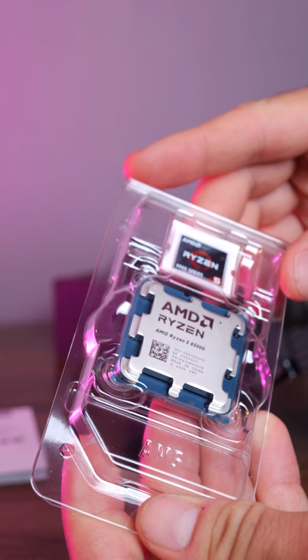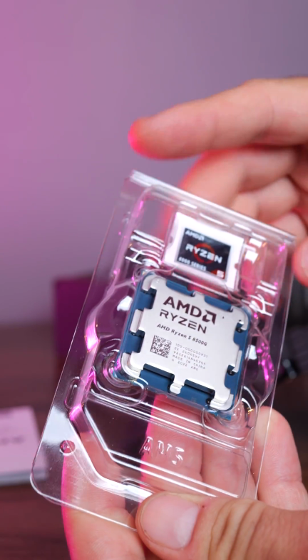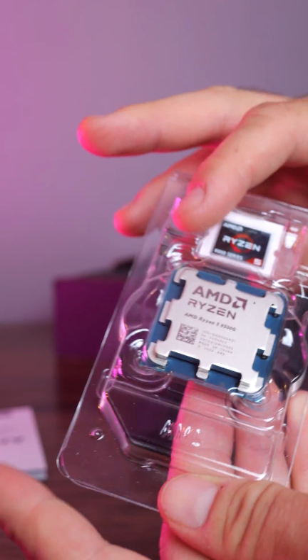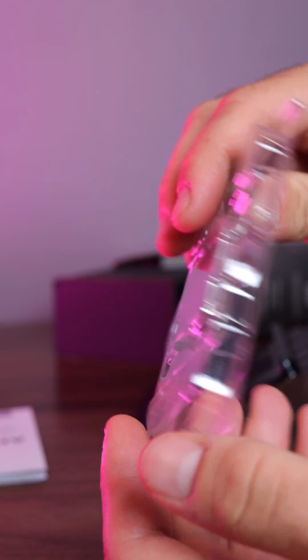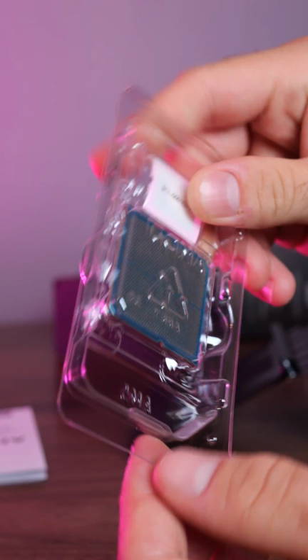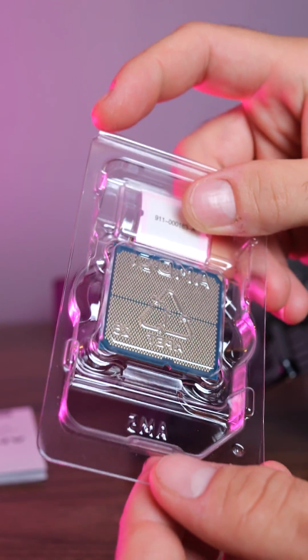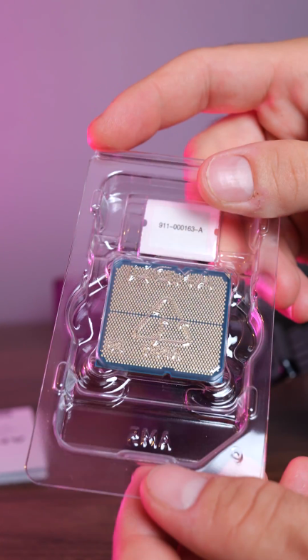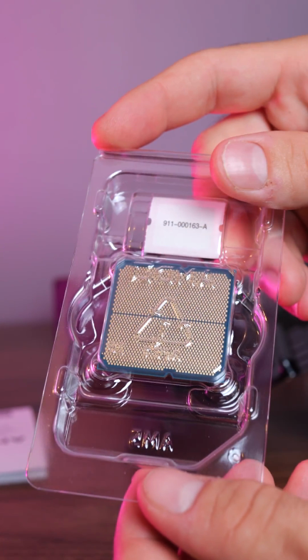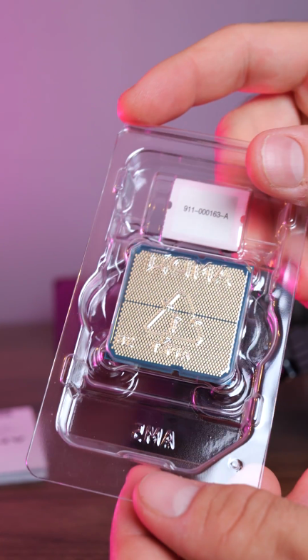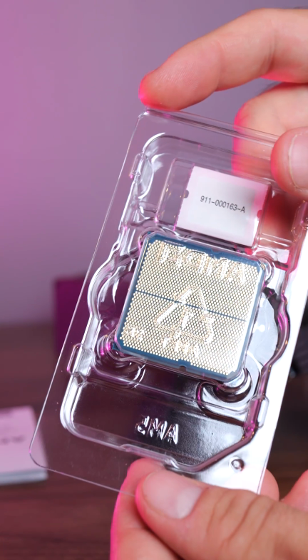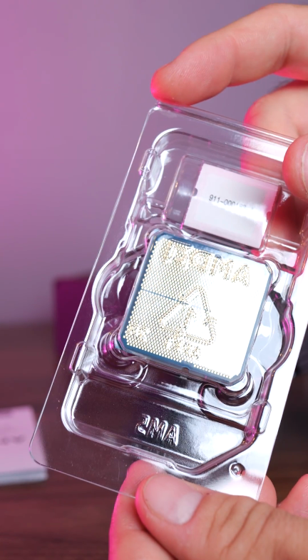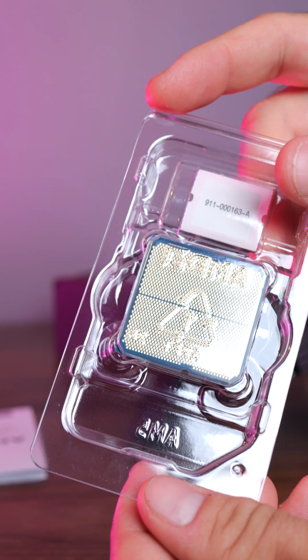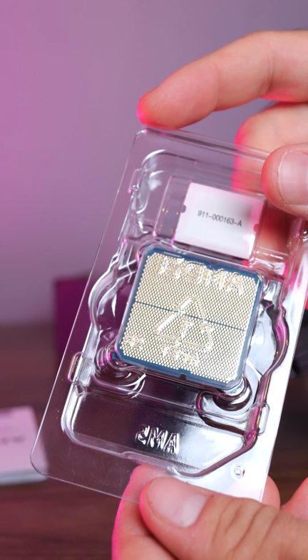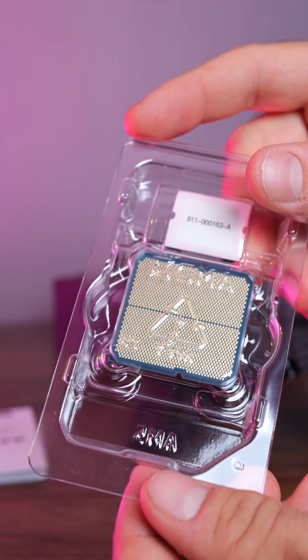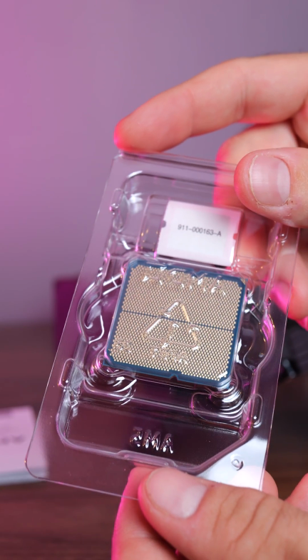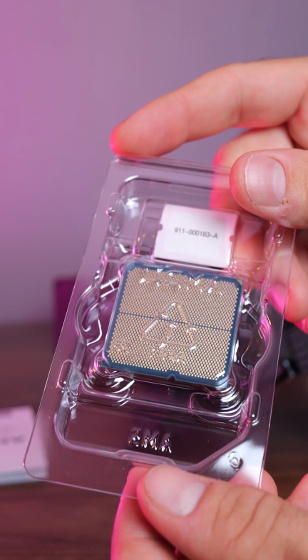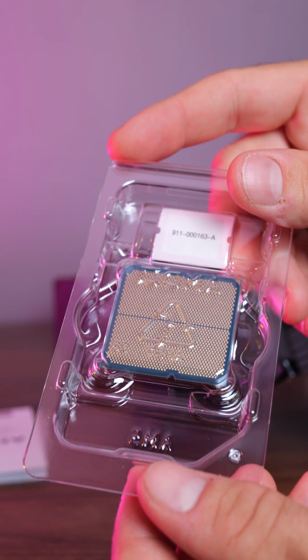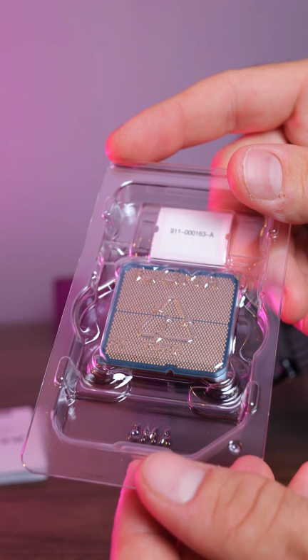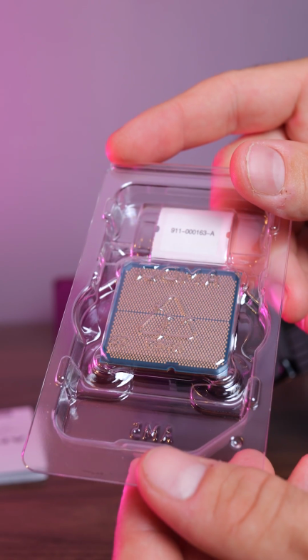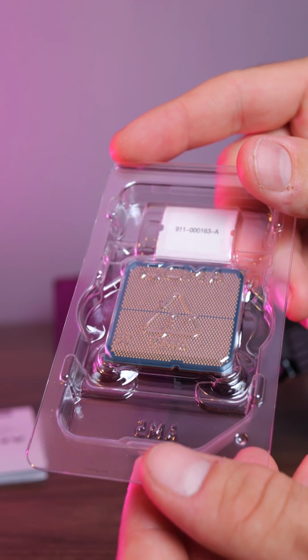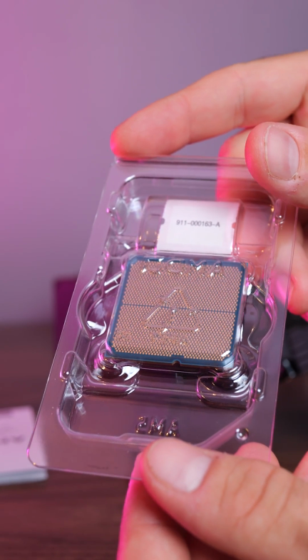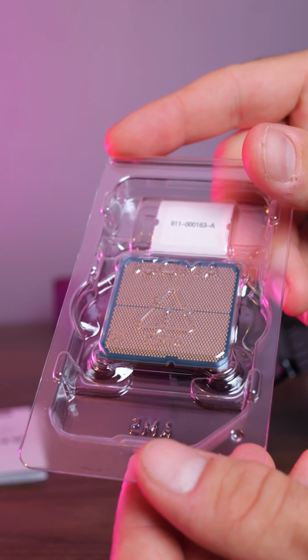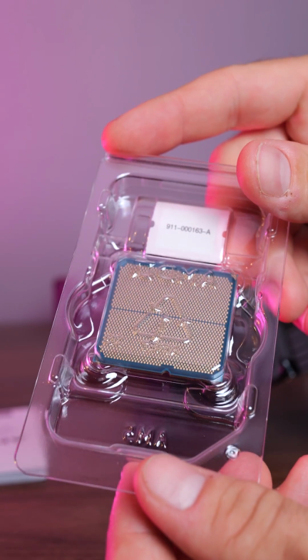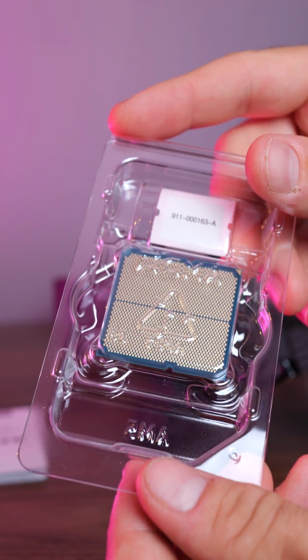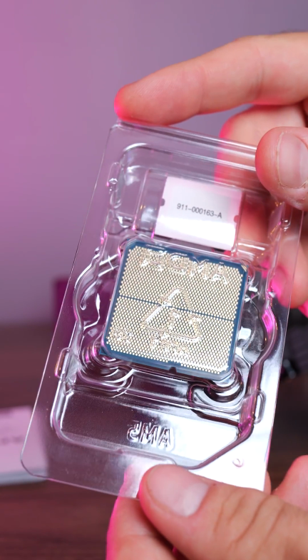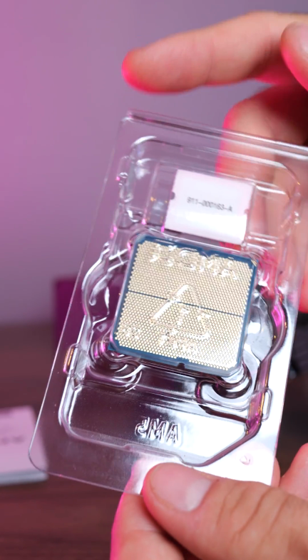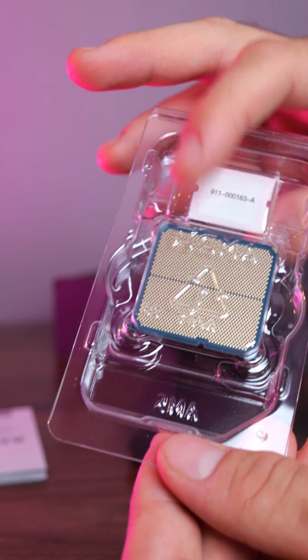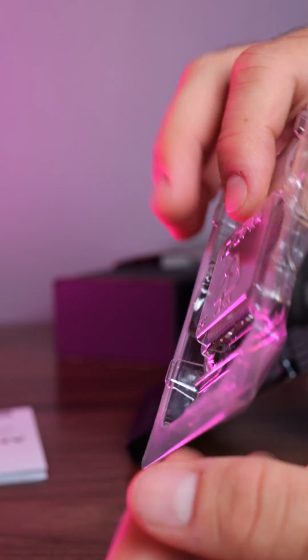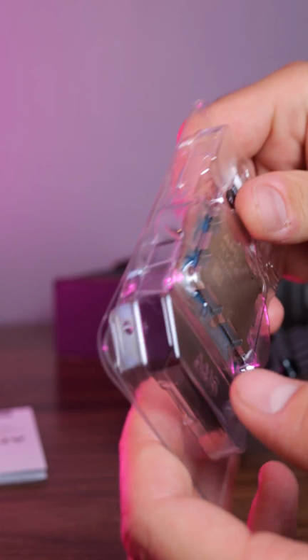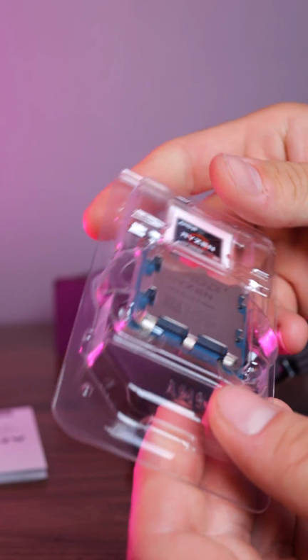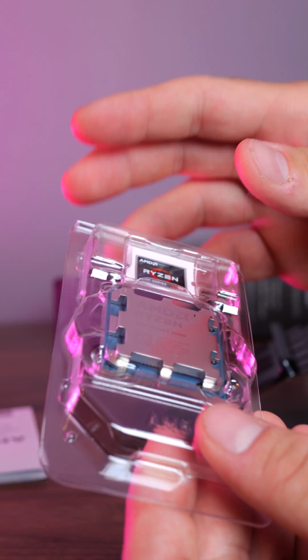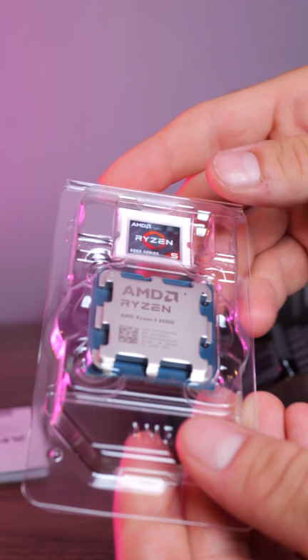Of course, if you're not gaming, it has integrated Radeon graphics, so no GPU, no problem. You can still get smooth 1080p gaming for the occasional game here and there.